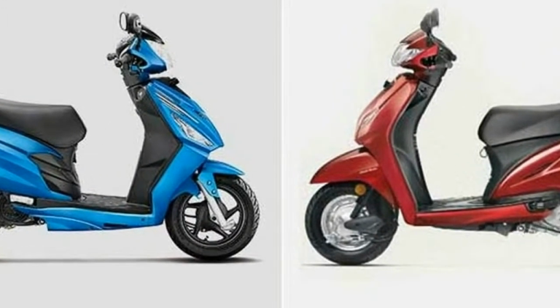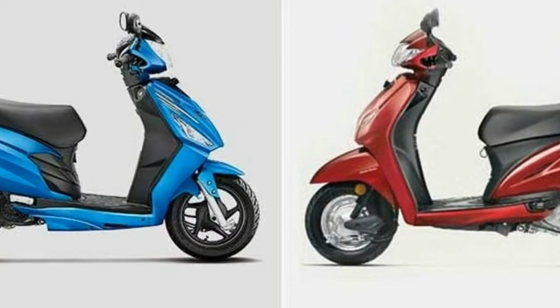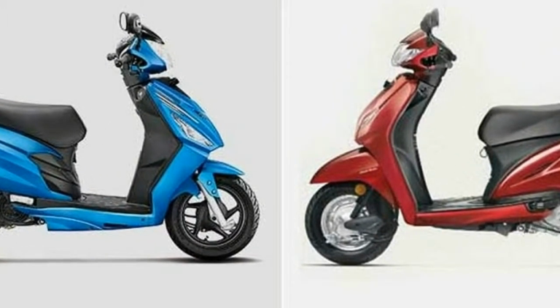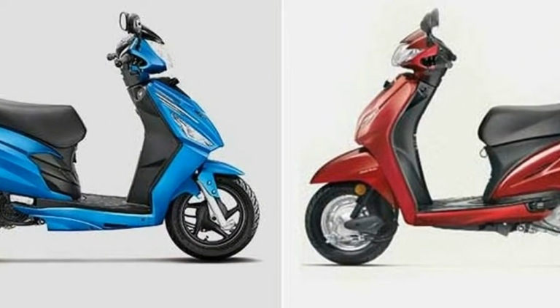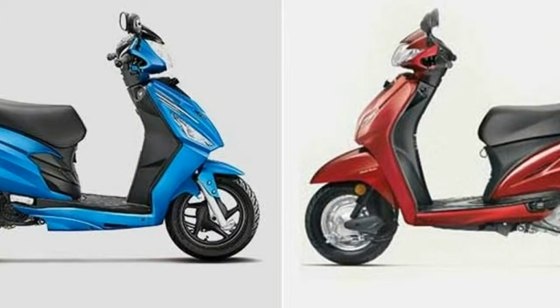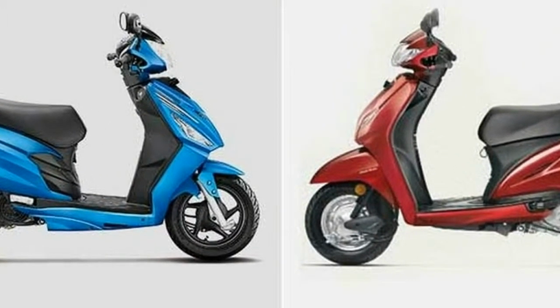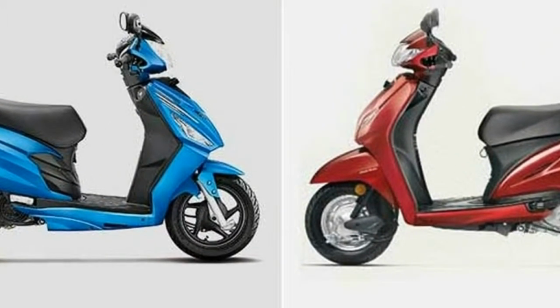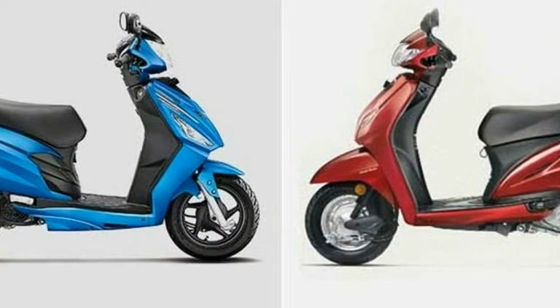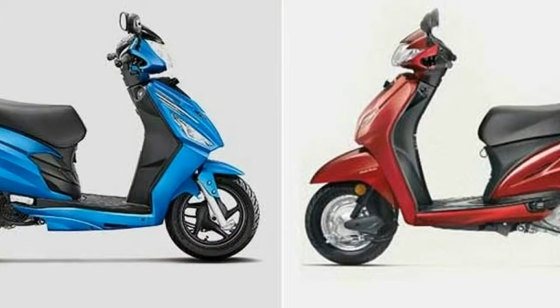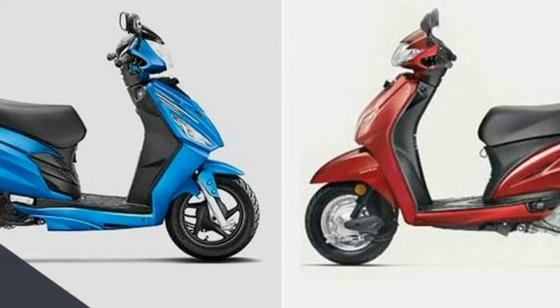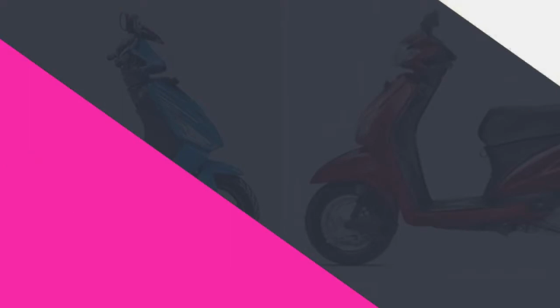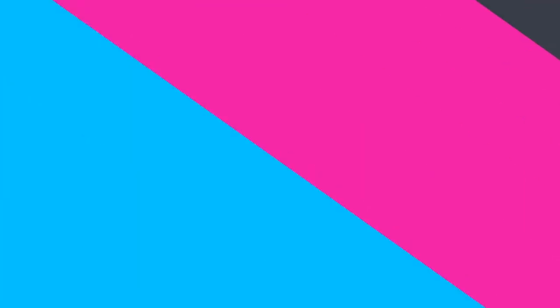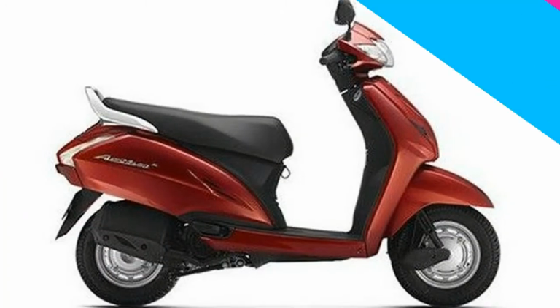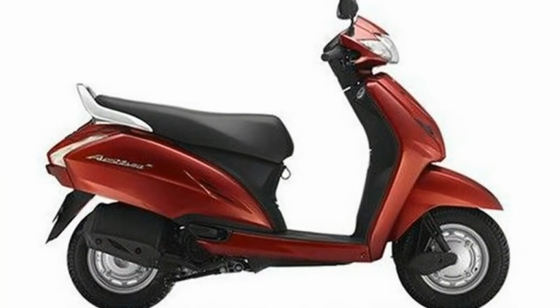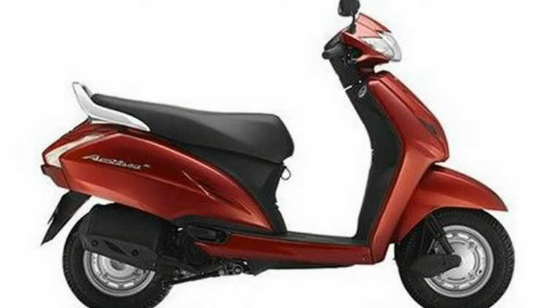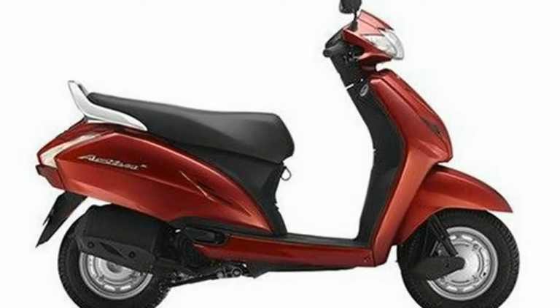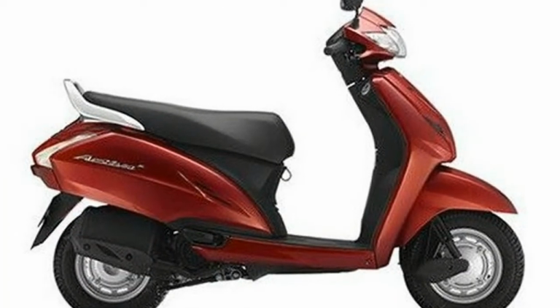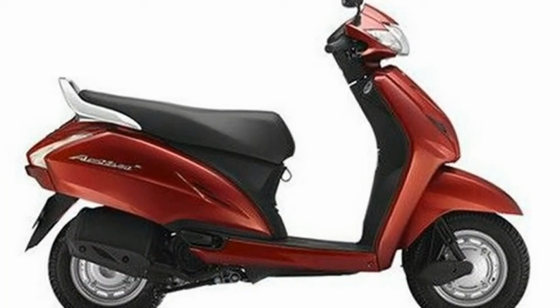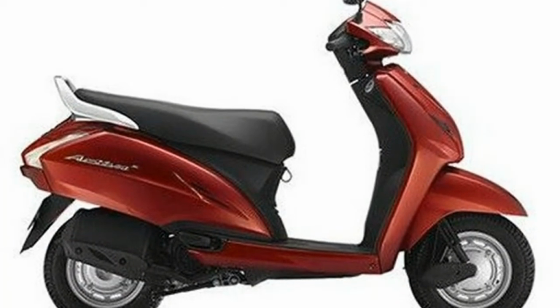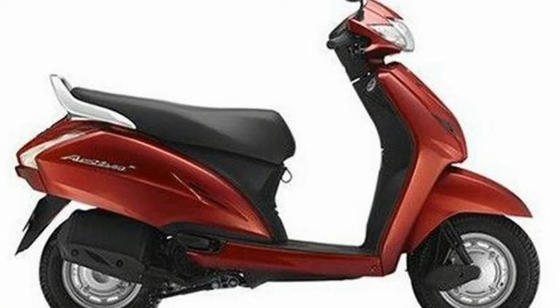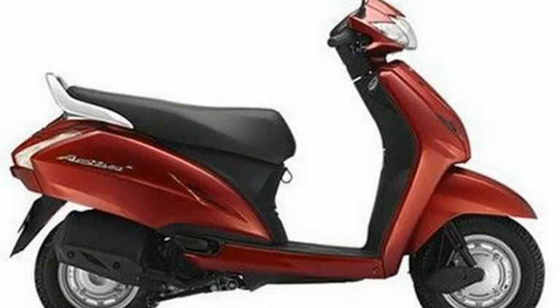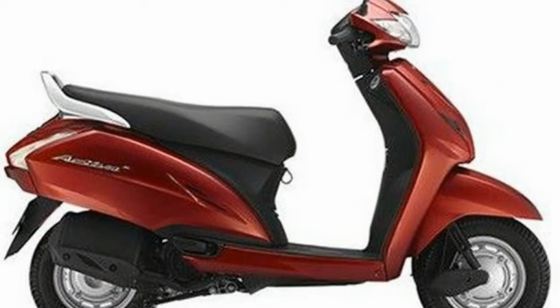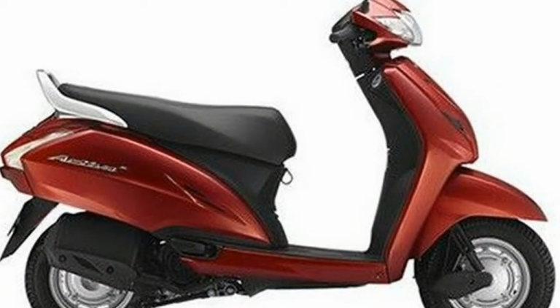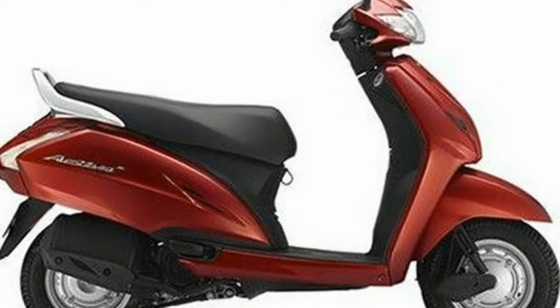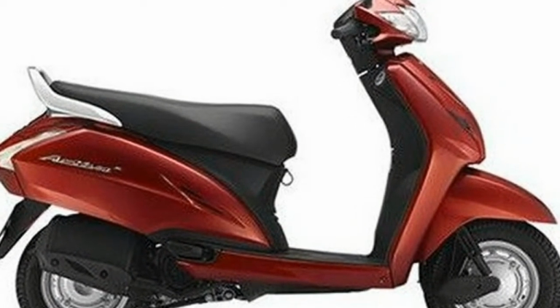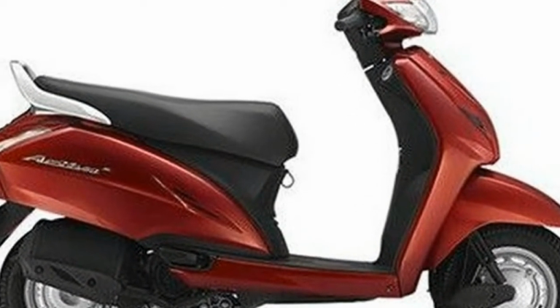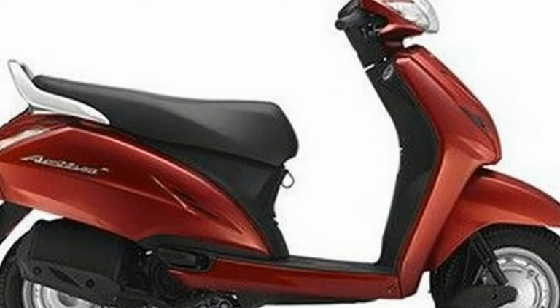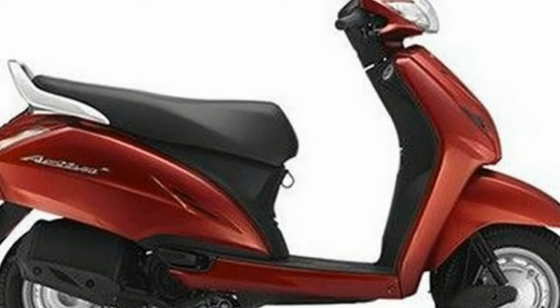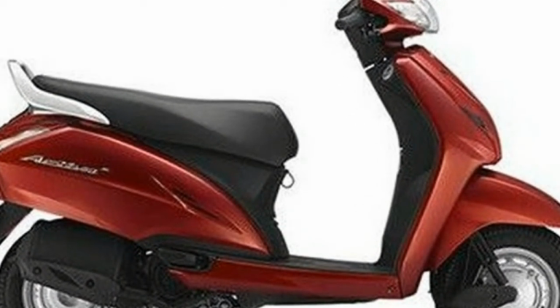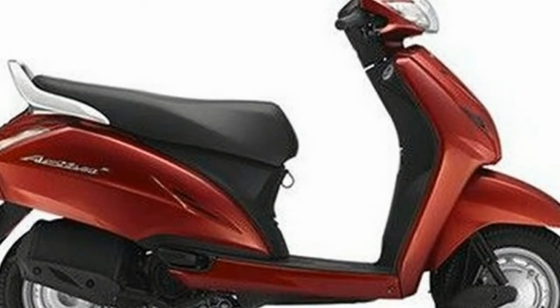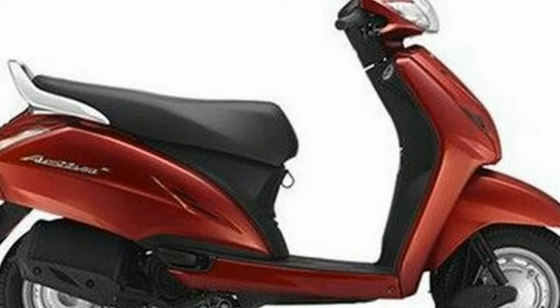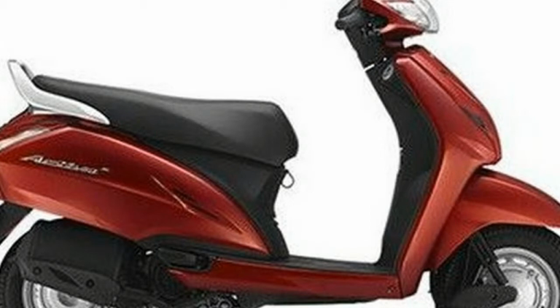Honda Activa 4G is quite ready to easily delight the customers with the added convenience of stylish new colors and mobile charging socket.